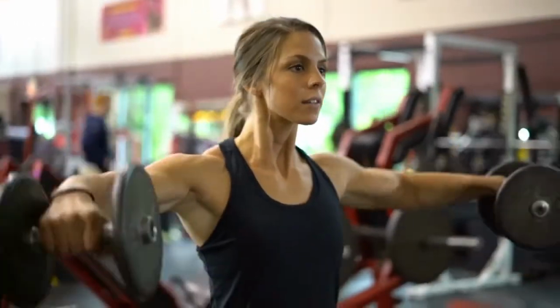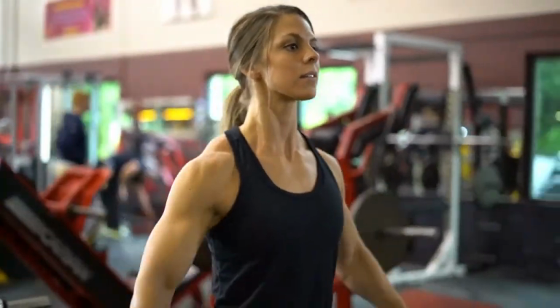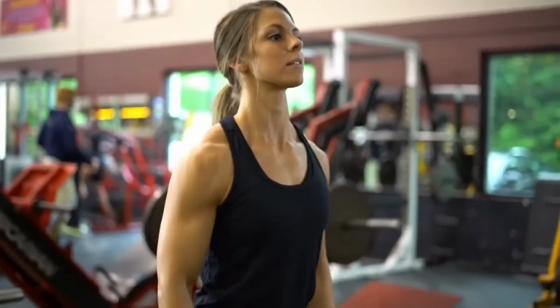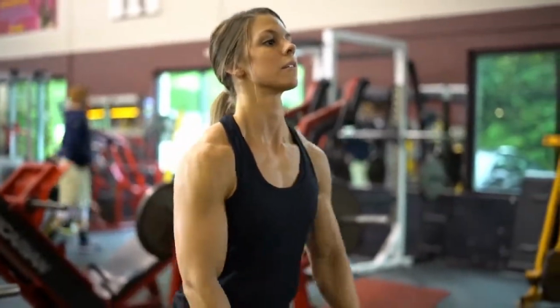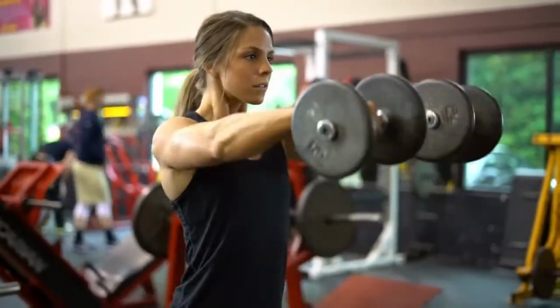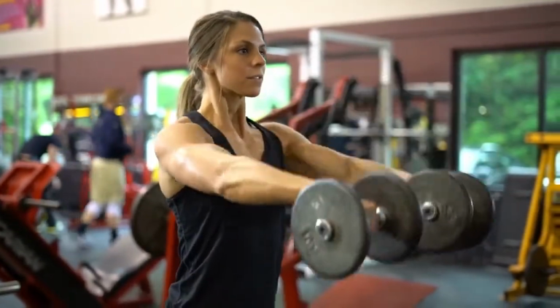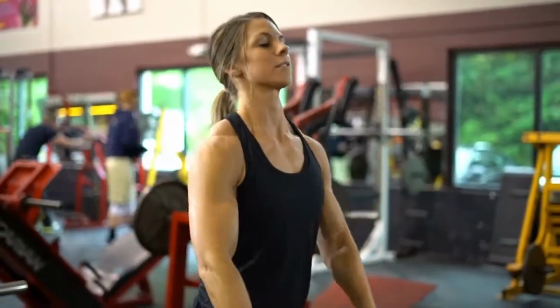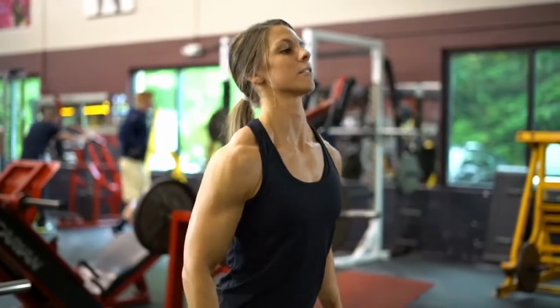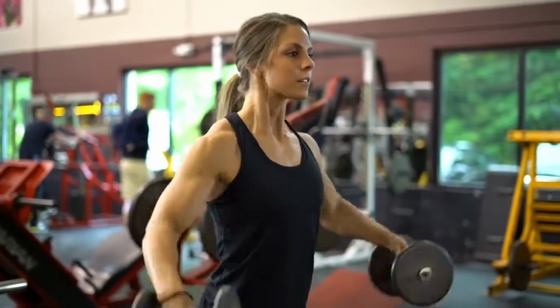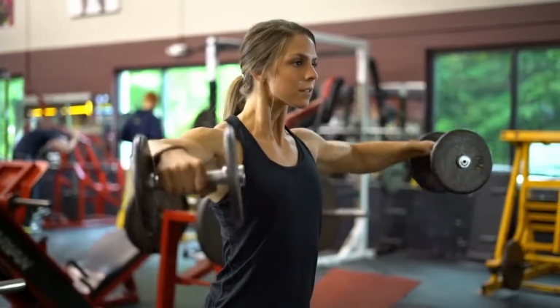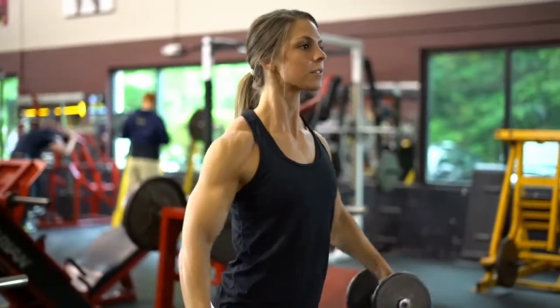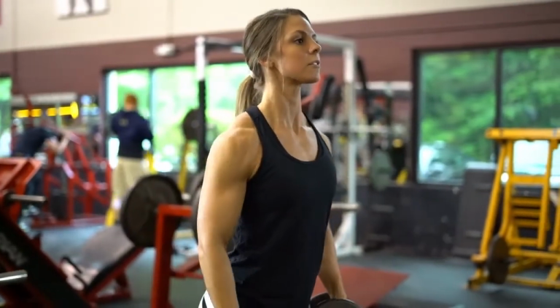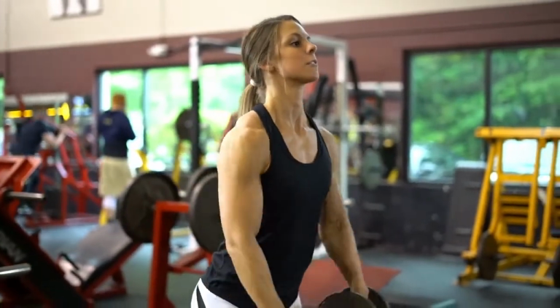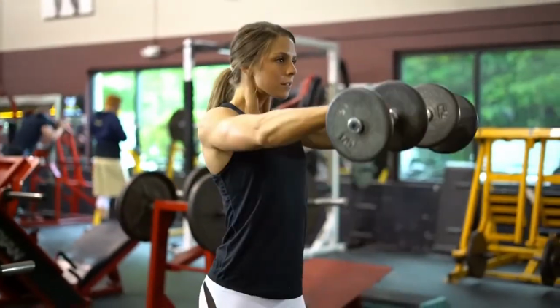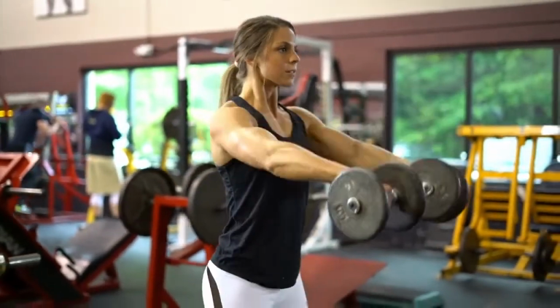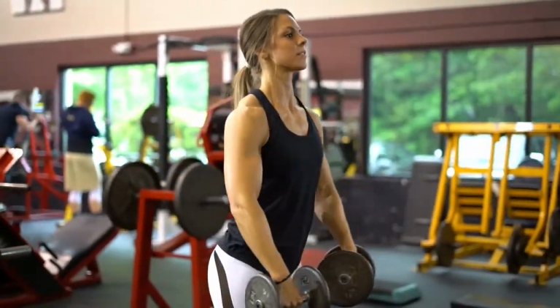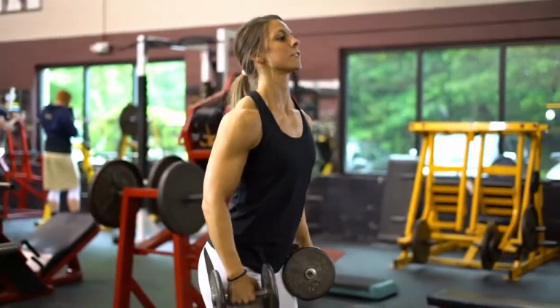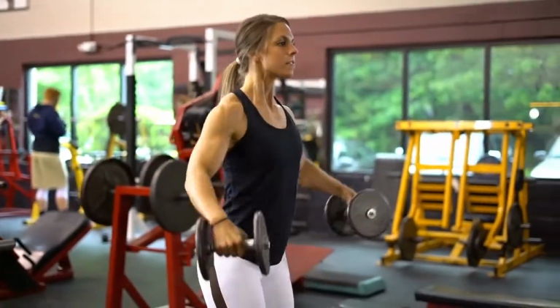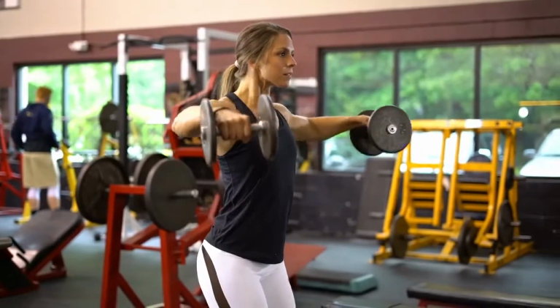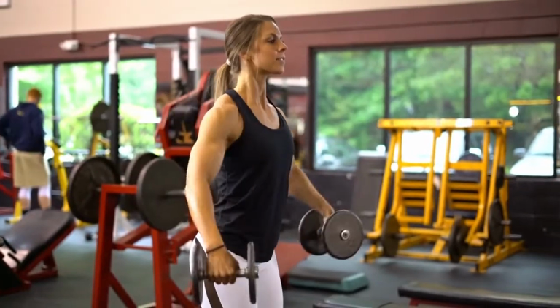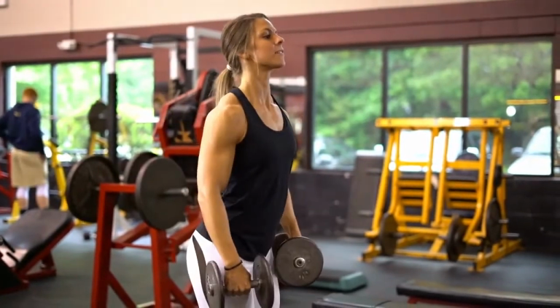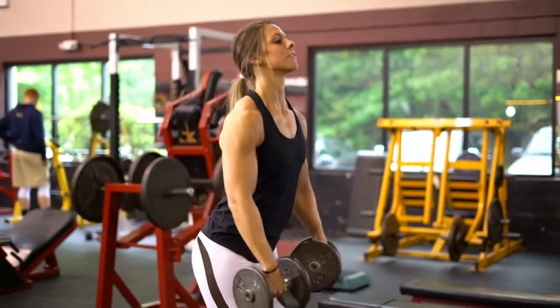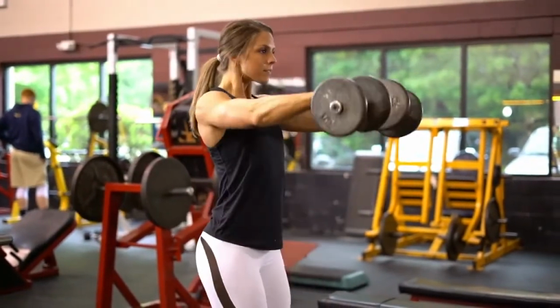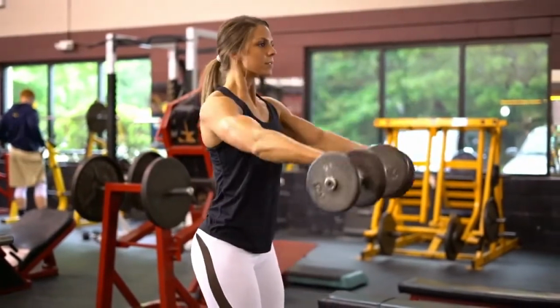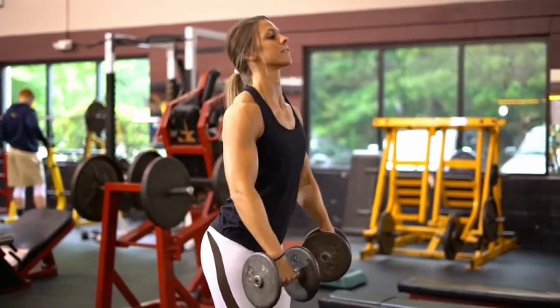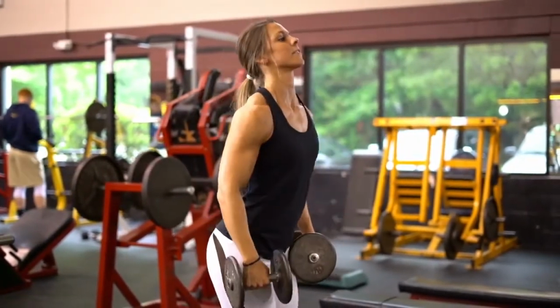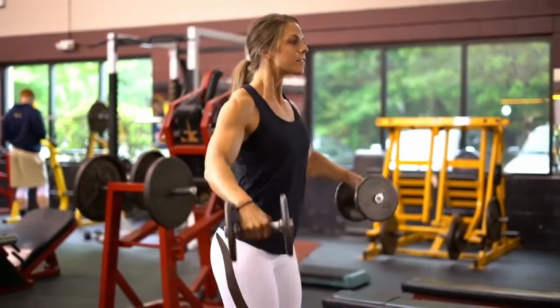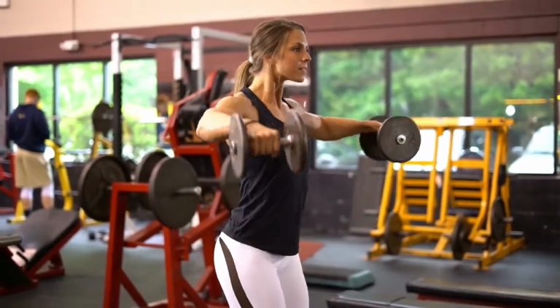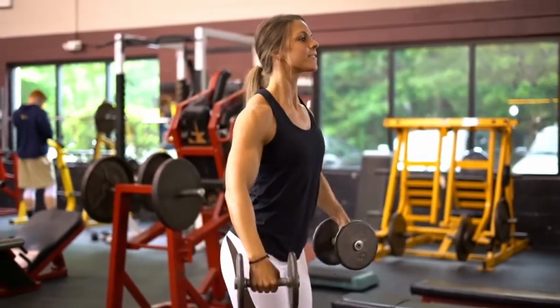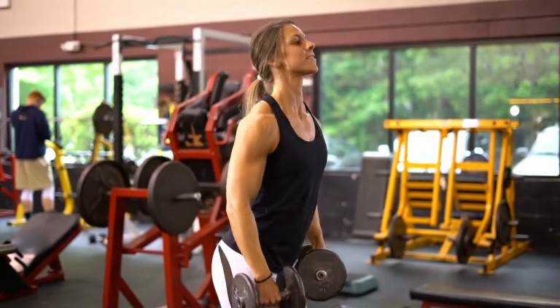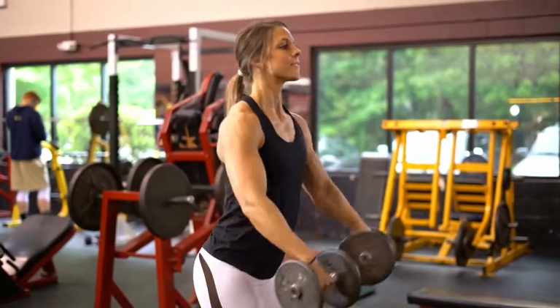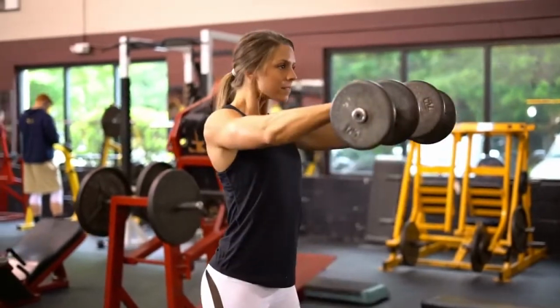Lower the weights in a controlled motion down to your side. Within the same repetition, immediately bring them in front of your thighs, raise the weights in front of you to eye level, and slowly lower the weights back down to starting position. Avoid any swinging while performing this movement.